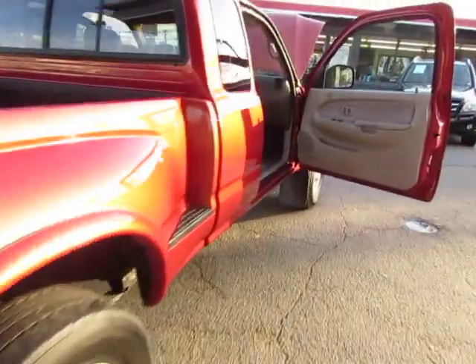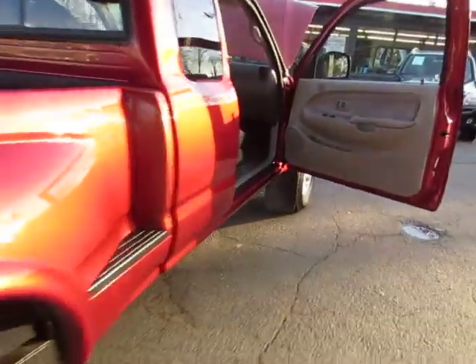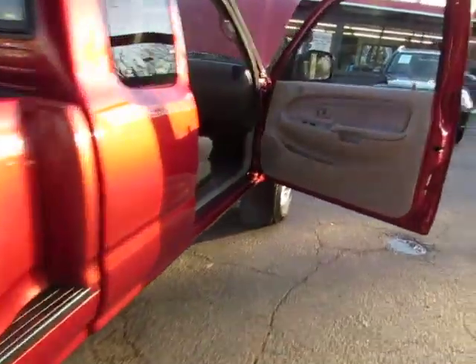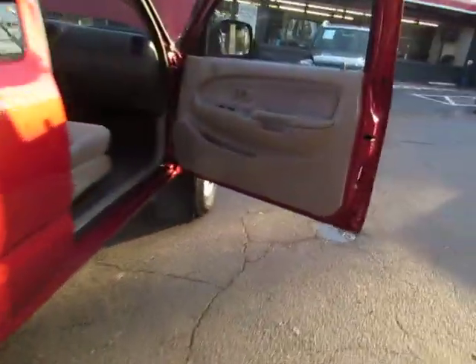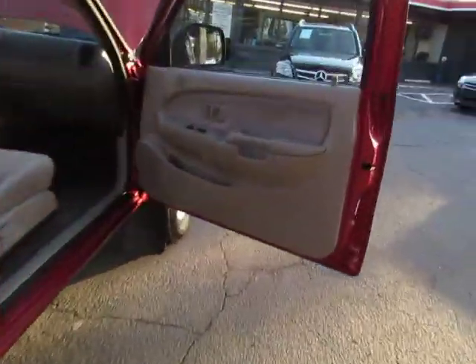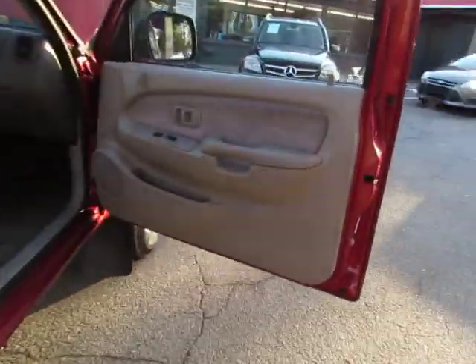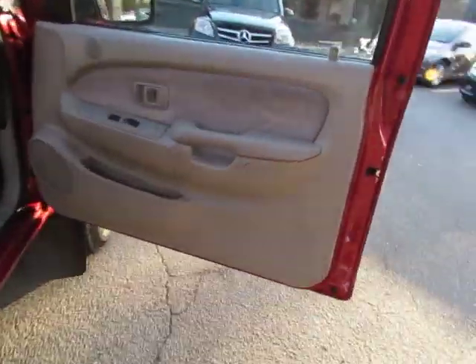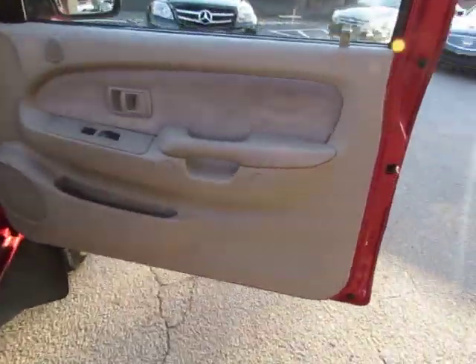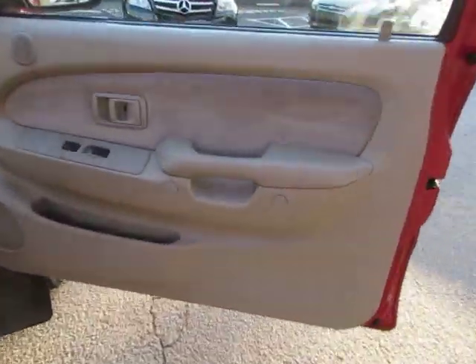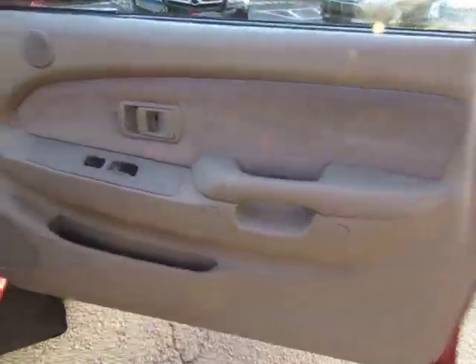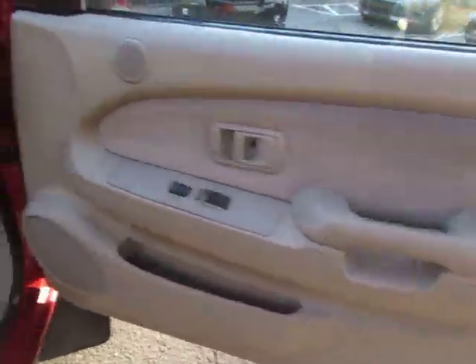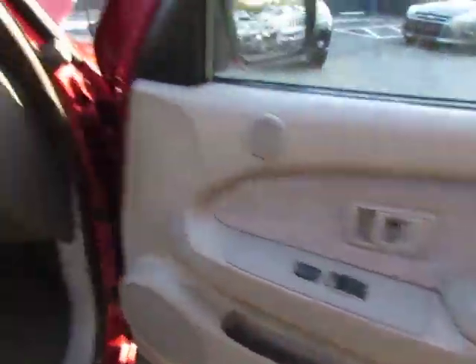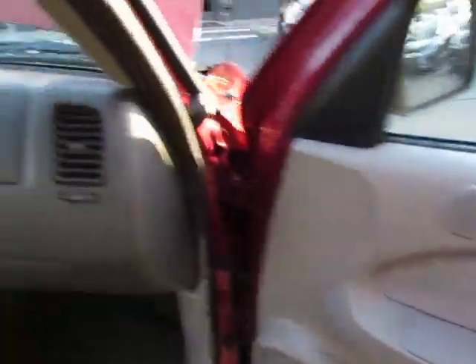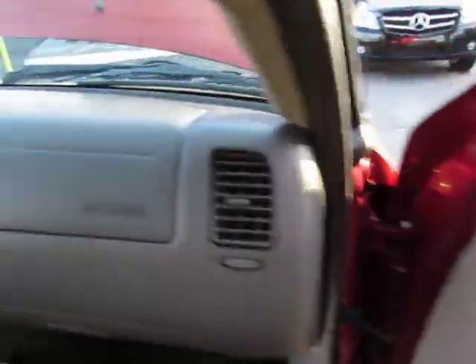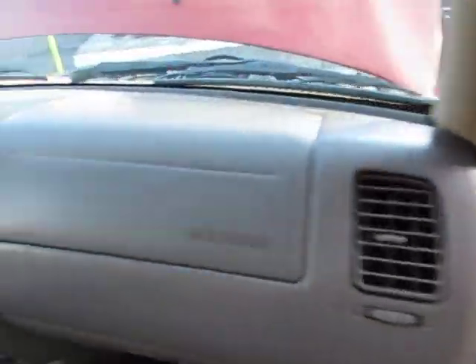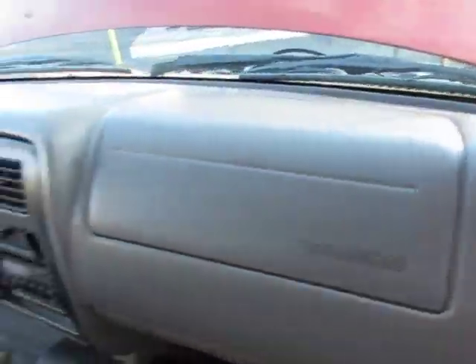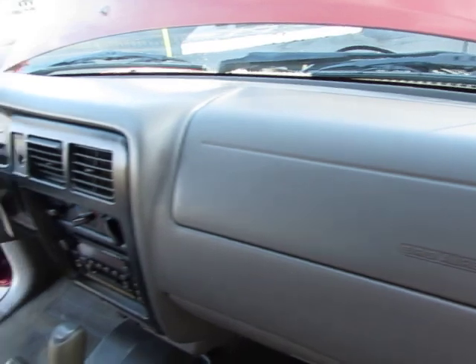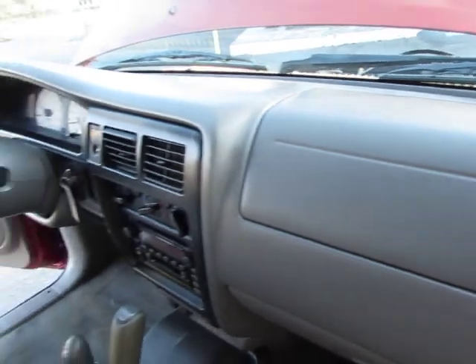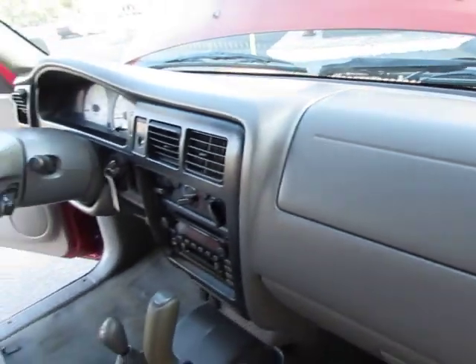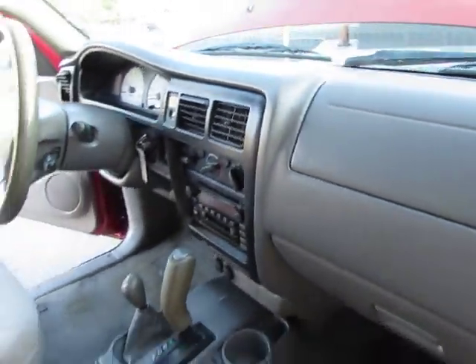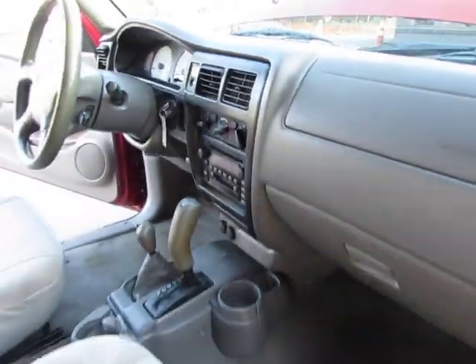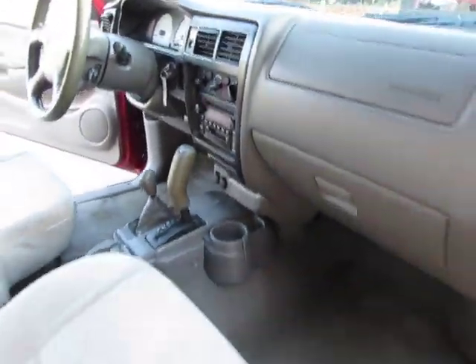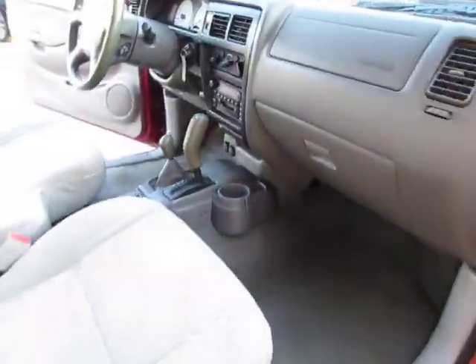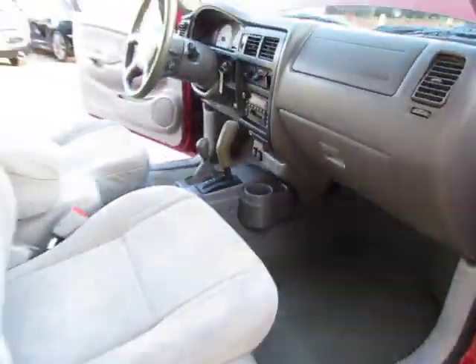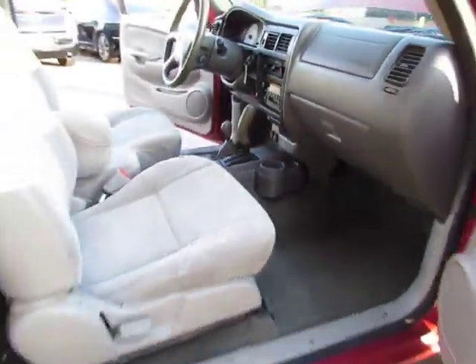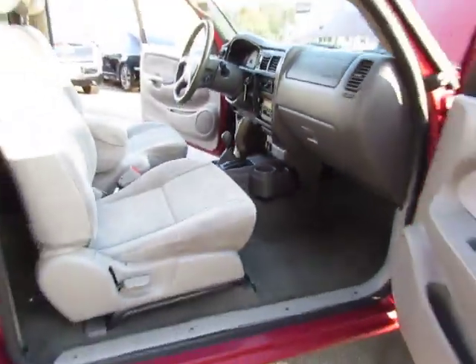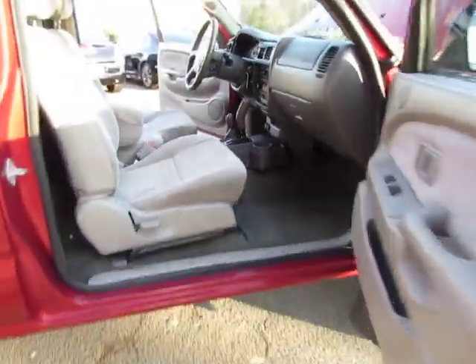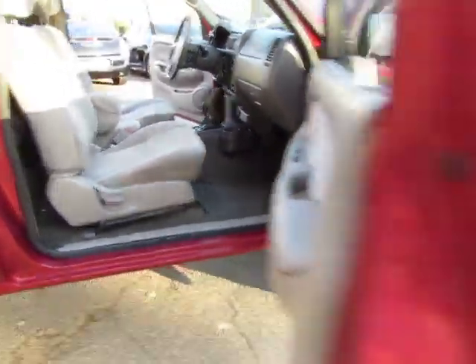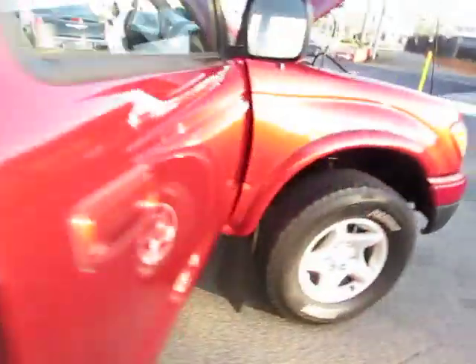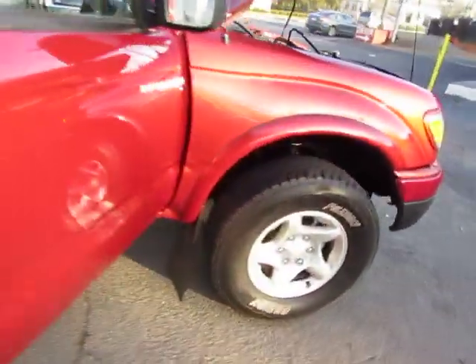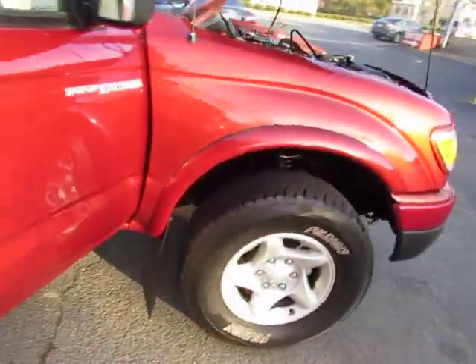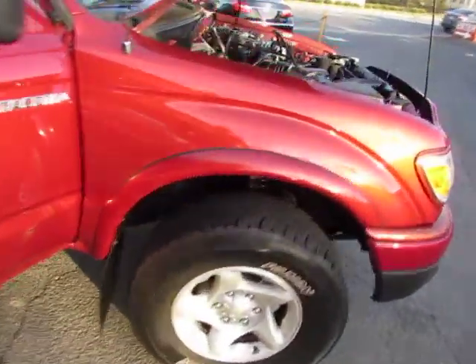Let's take a look here on the passenger side, dash, and now let's take a look under the hood.